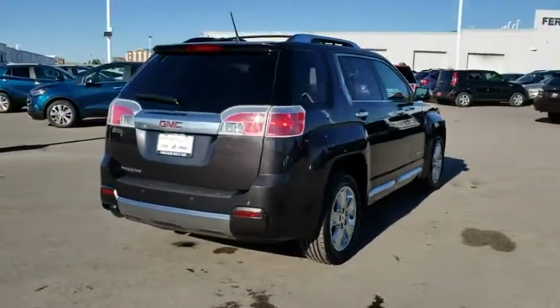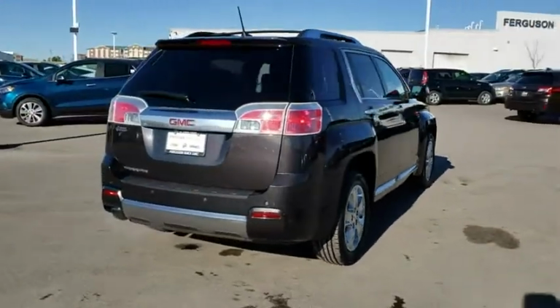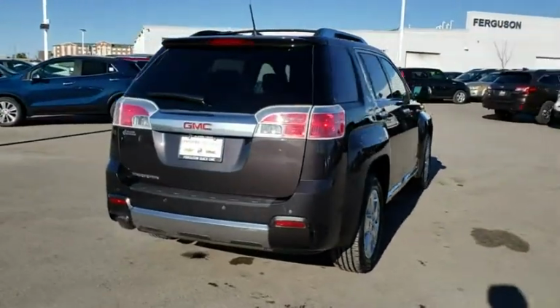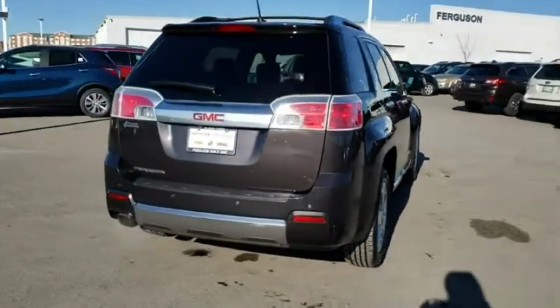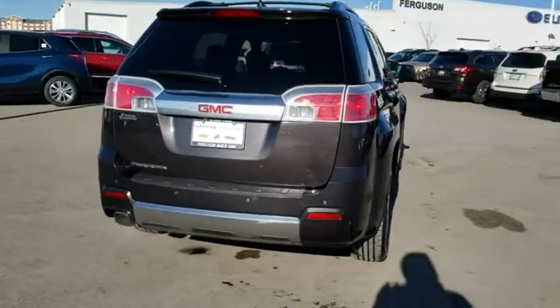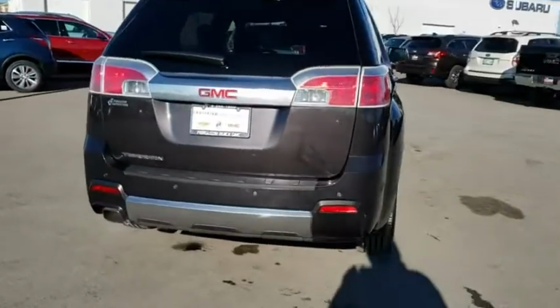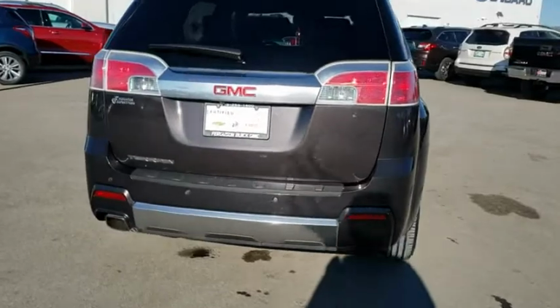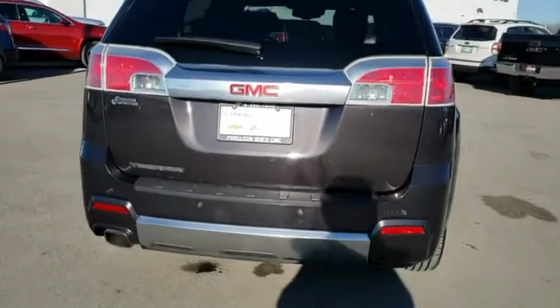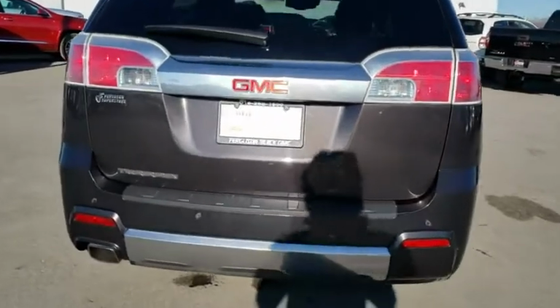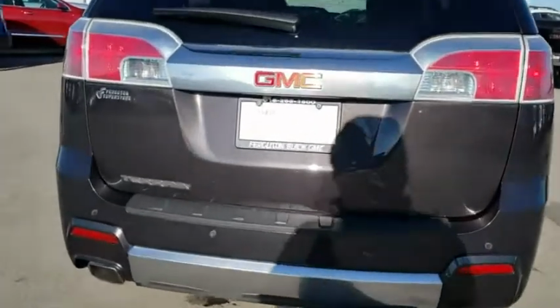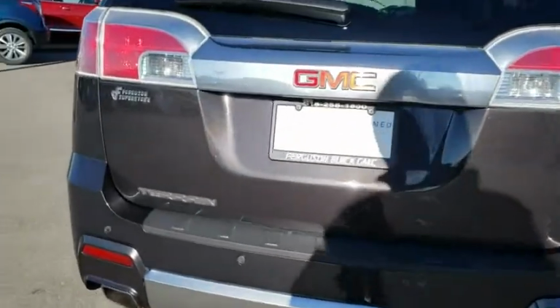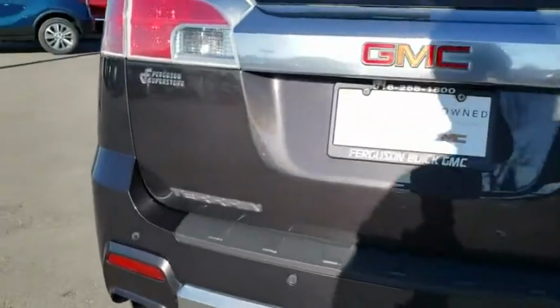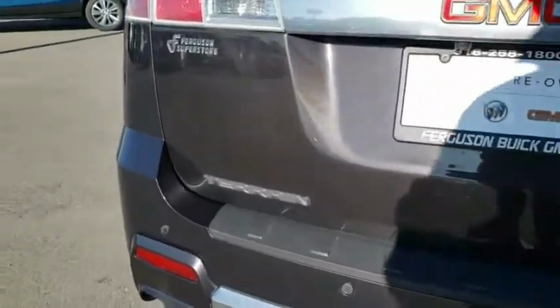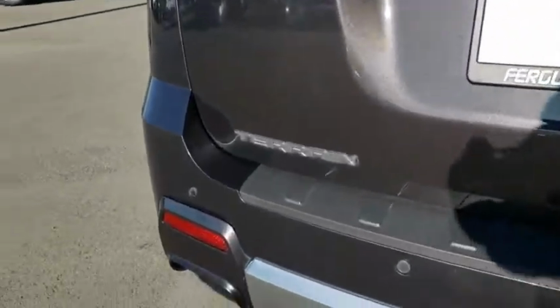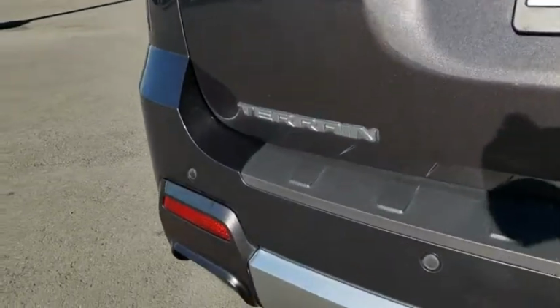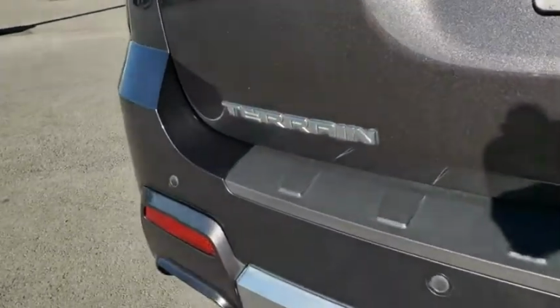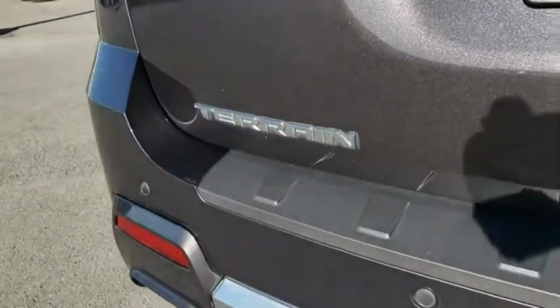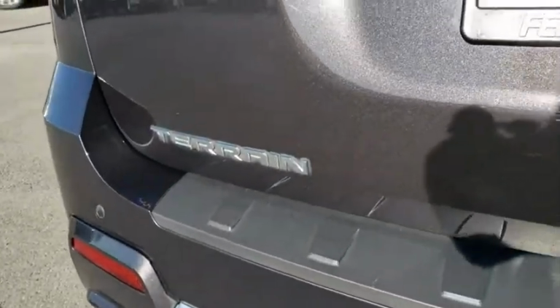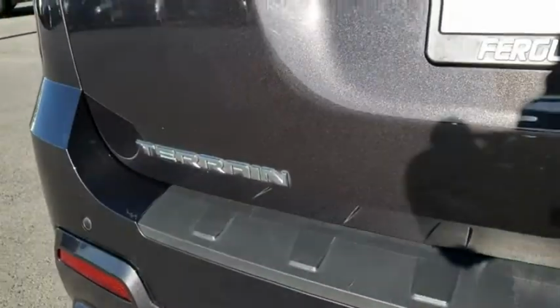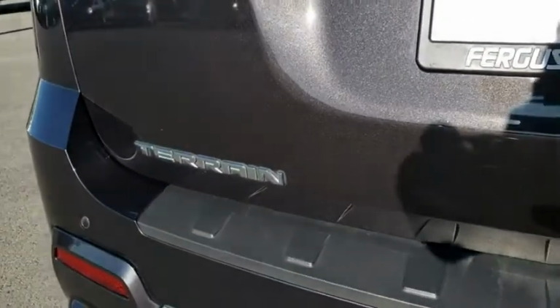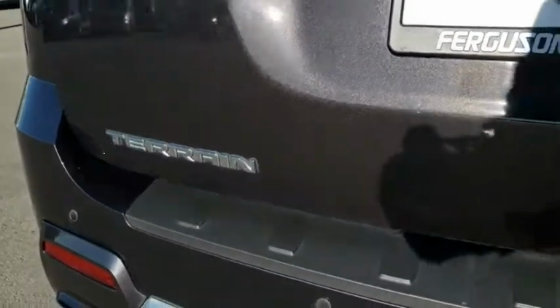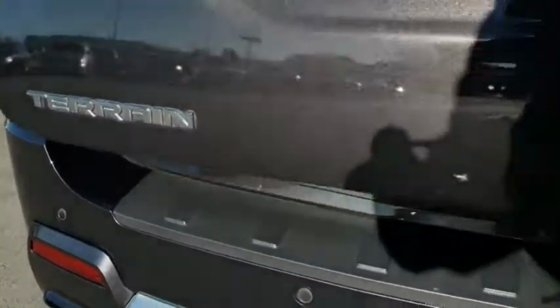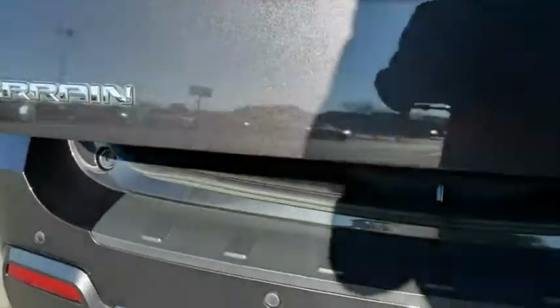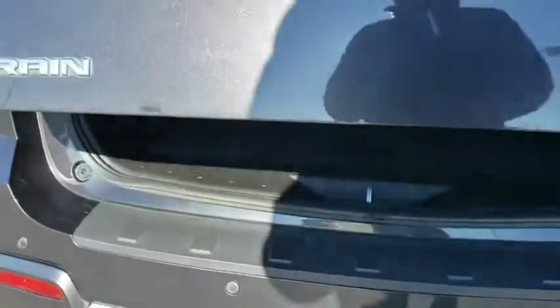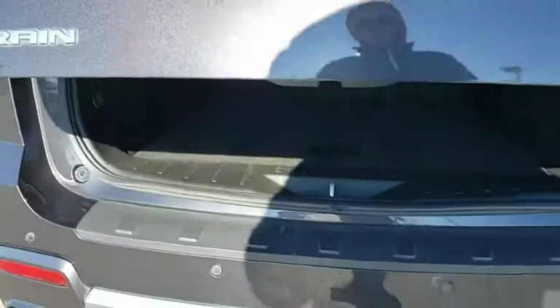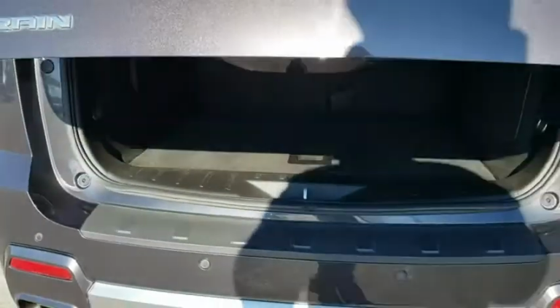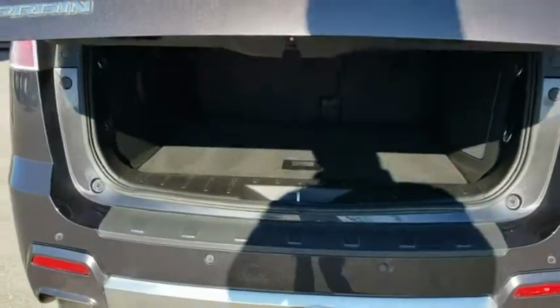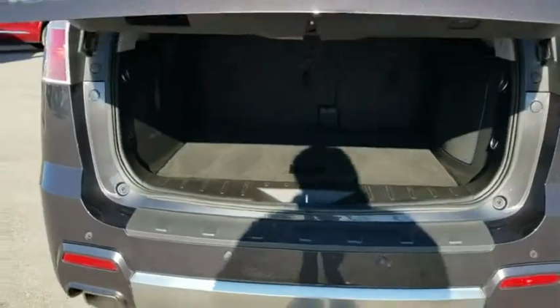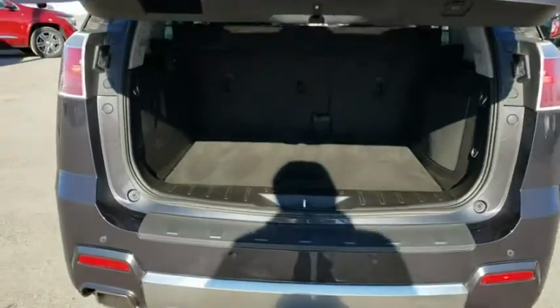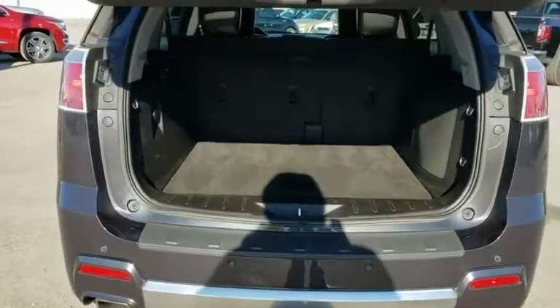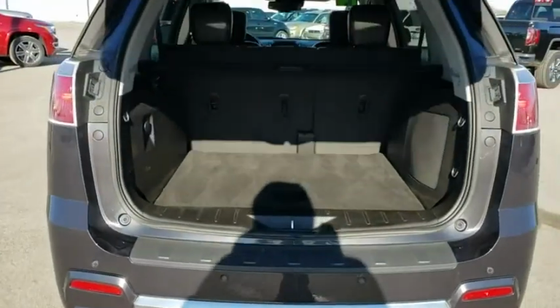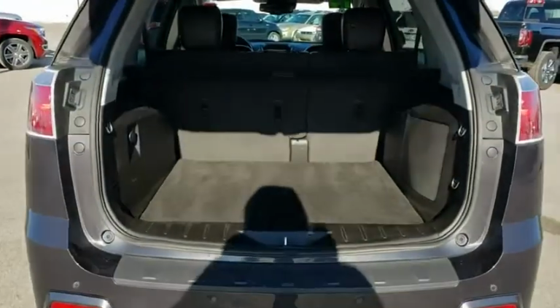An EPA estimated 32 highway MPG is not bad either. This vehicle has less than 50,000 miles. Here are some of this vehicle's great options.